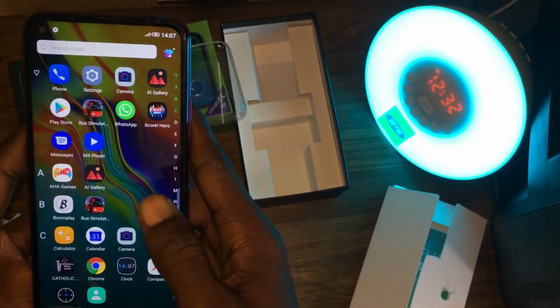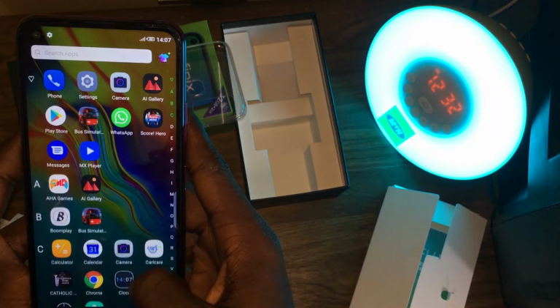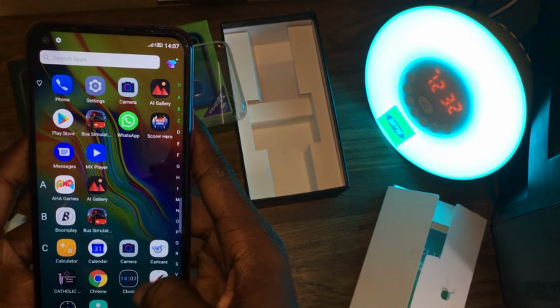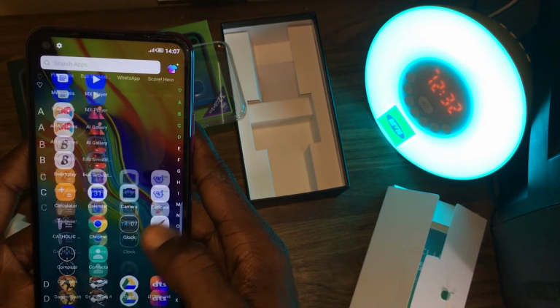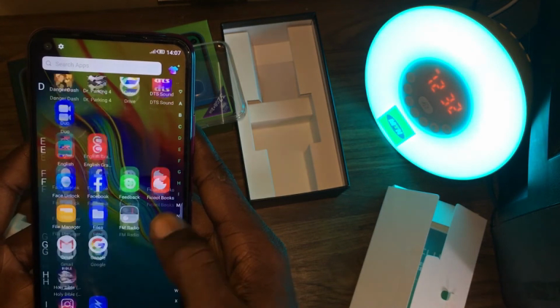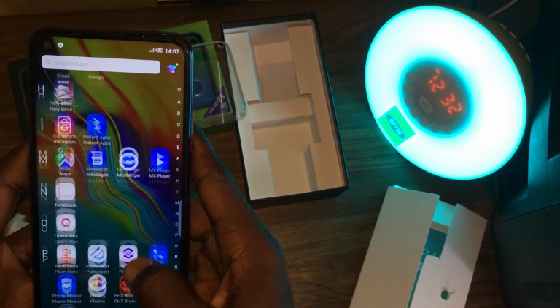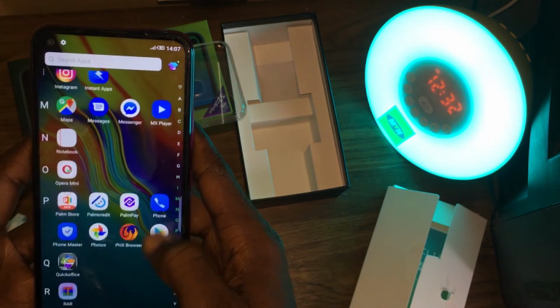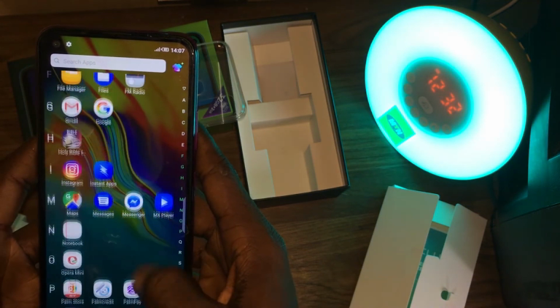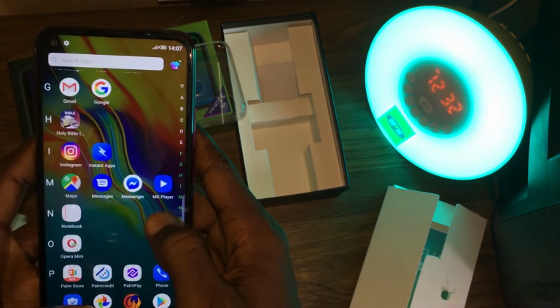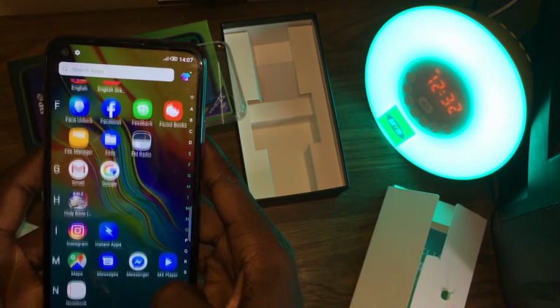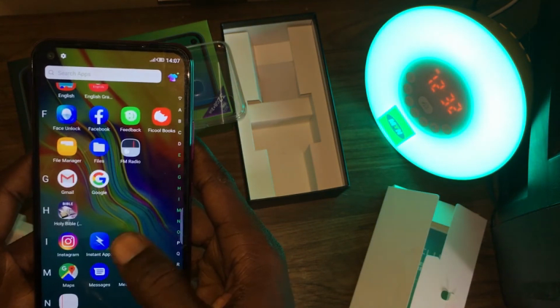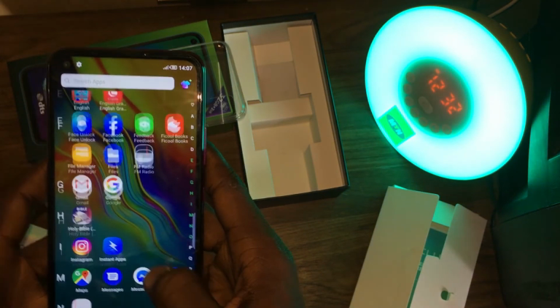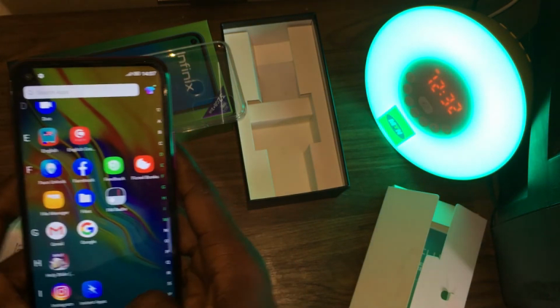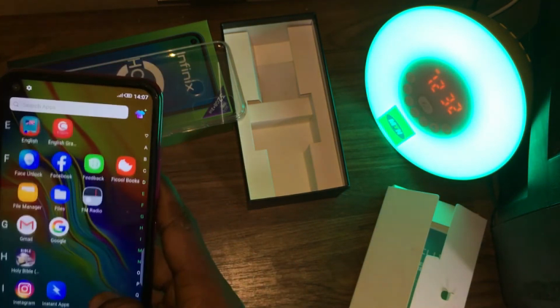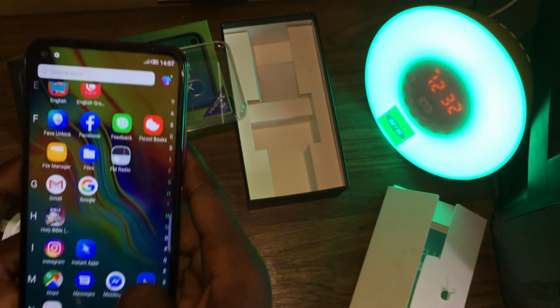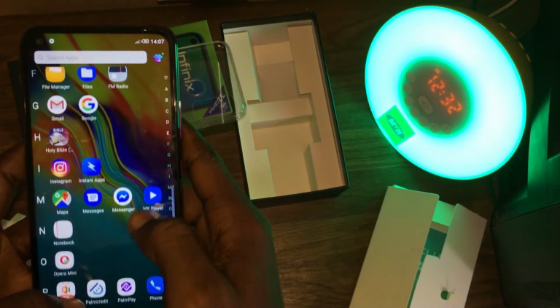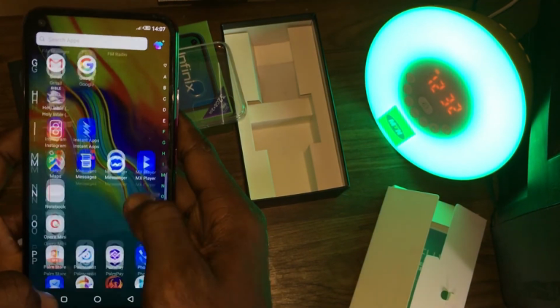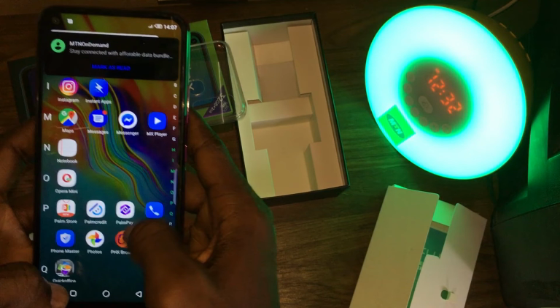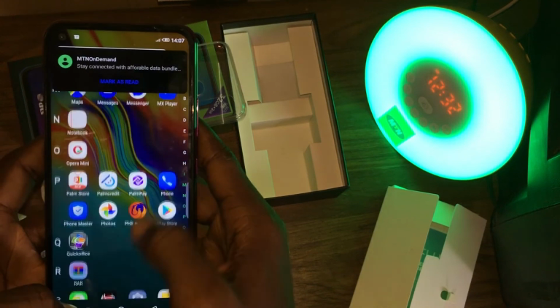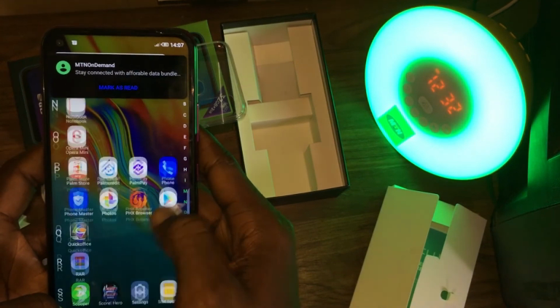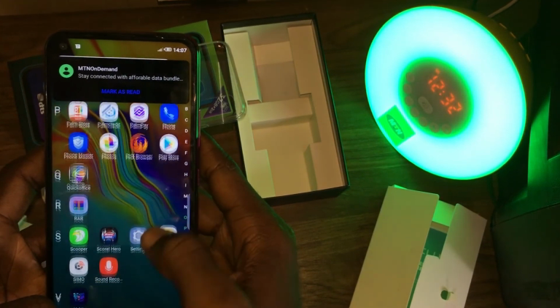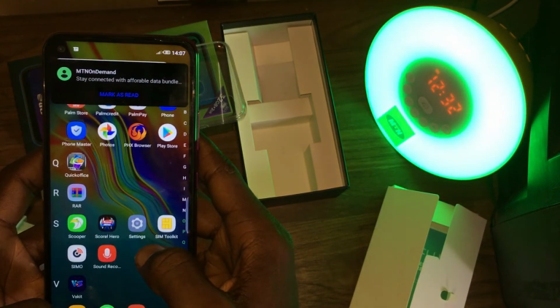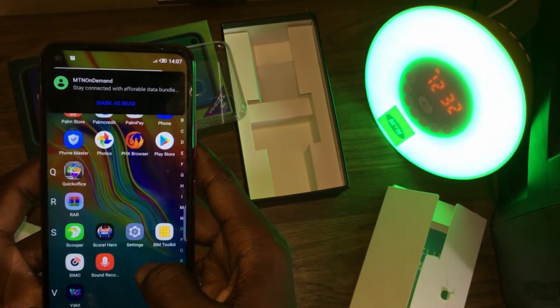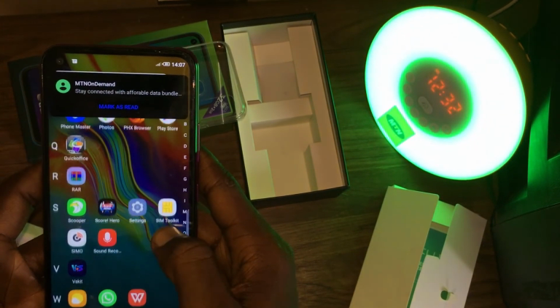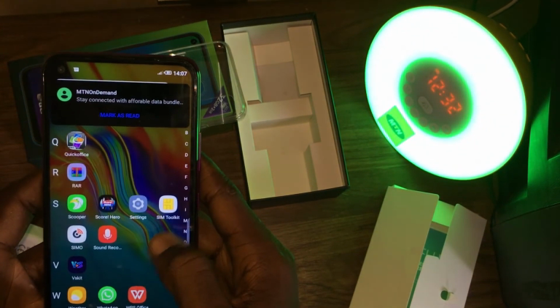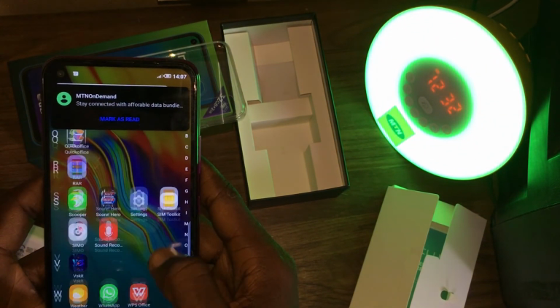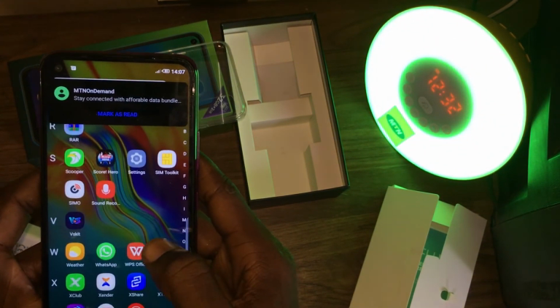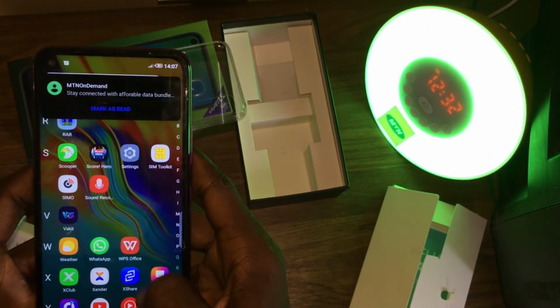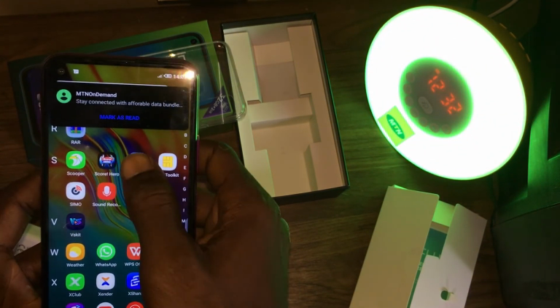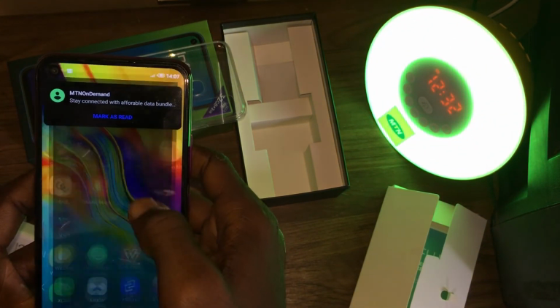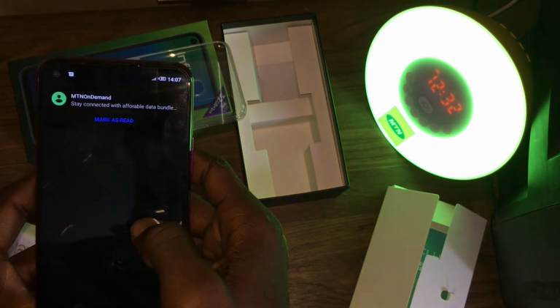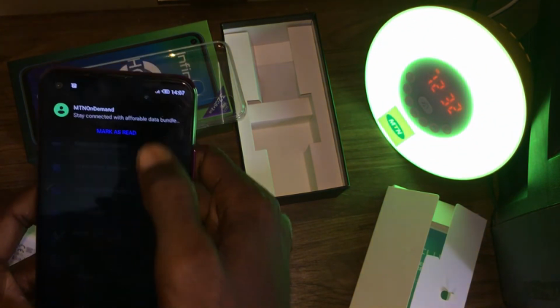The Infinix Hot 9 is priced at about $125 USD, which is about 56,000 Nigerian Naira. Thank you for watching this video, please subscribe if you have not, and I will see you in the next one.